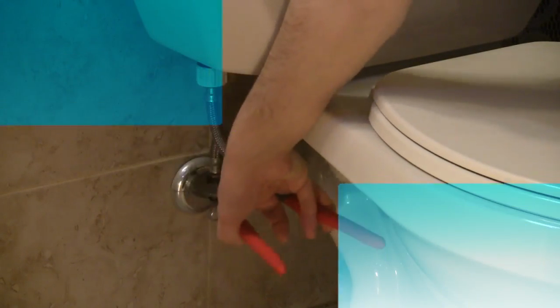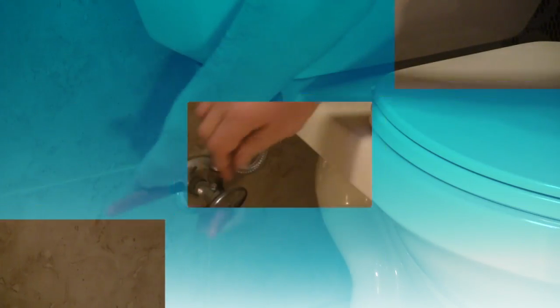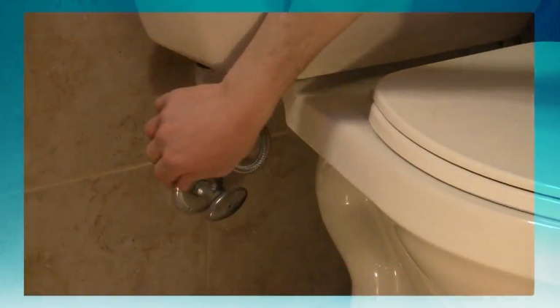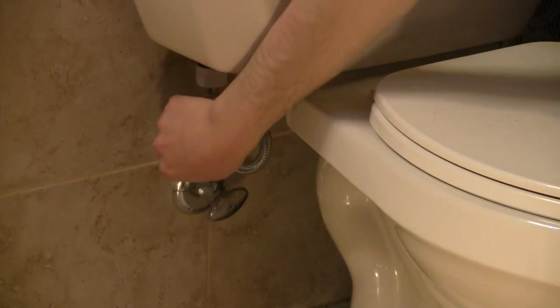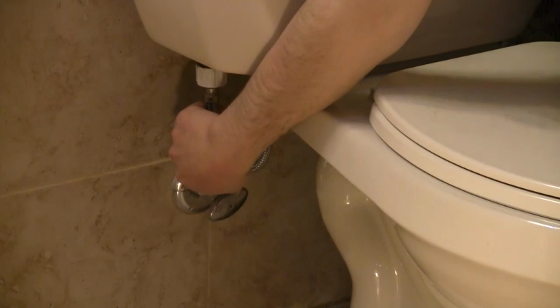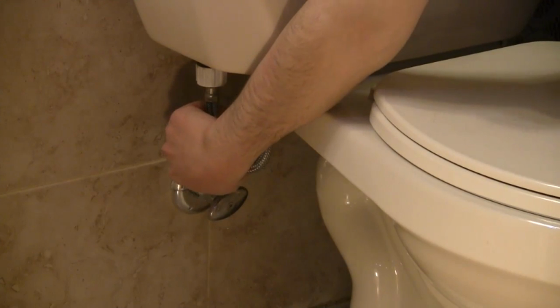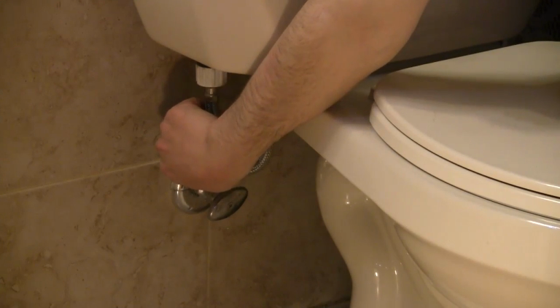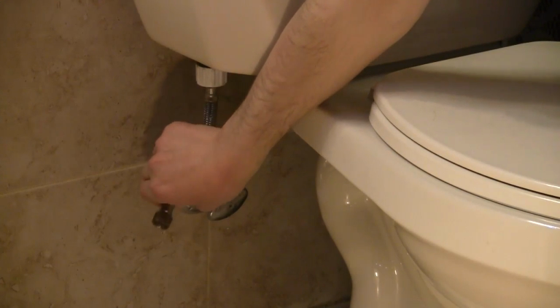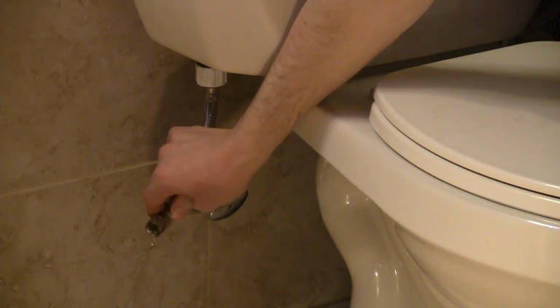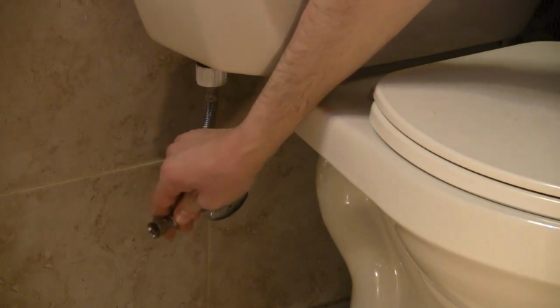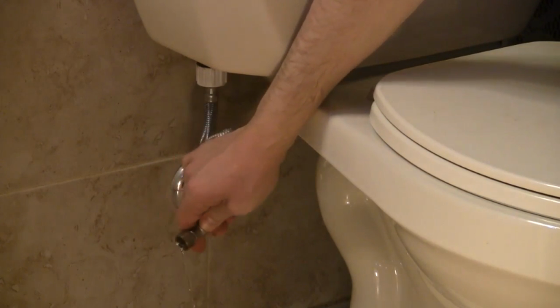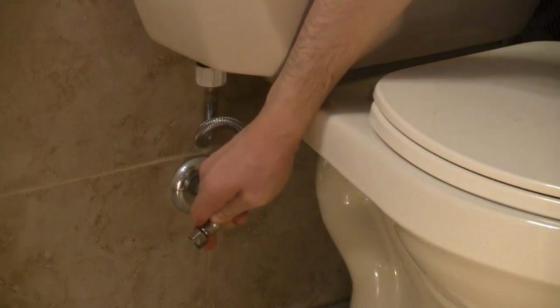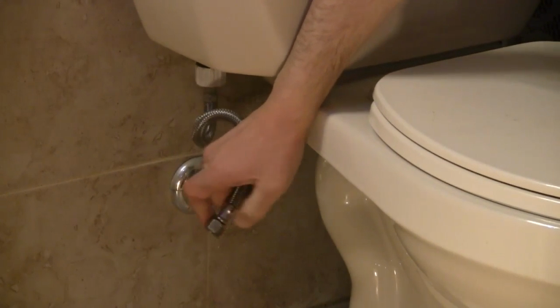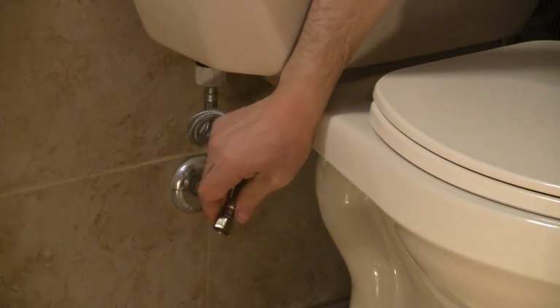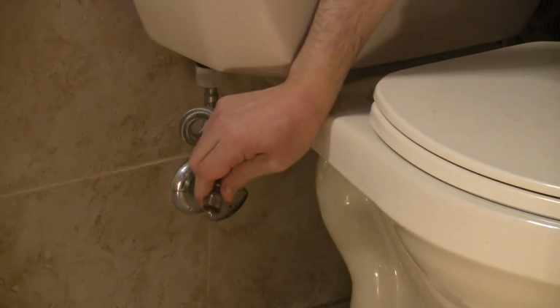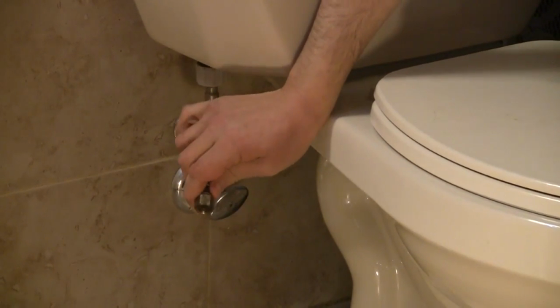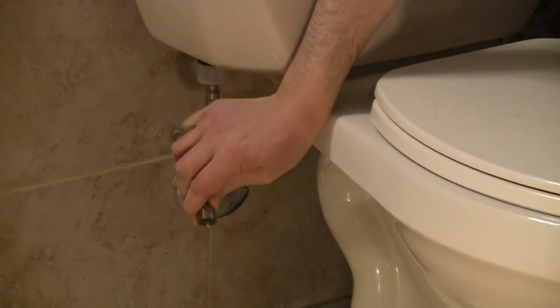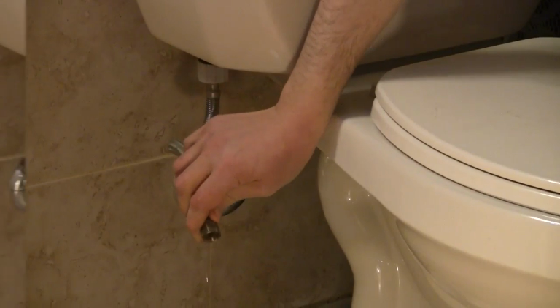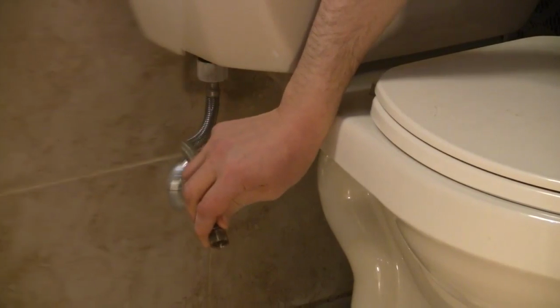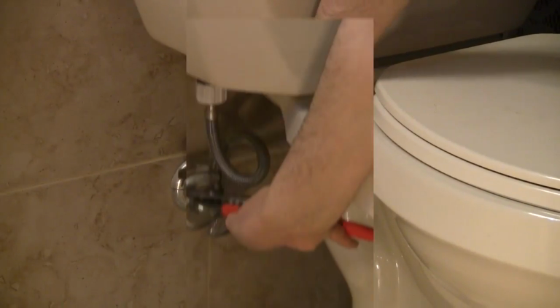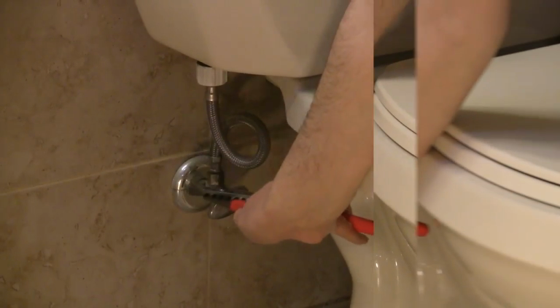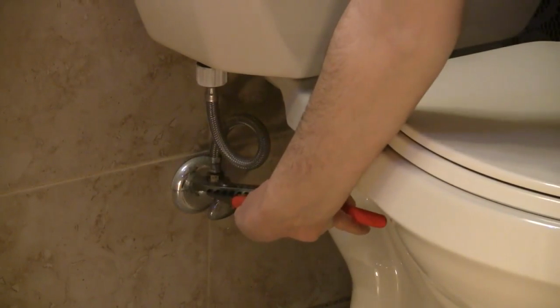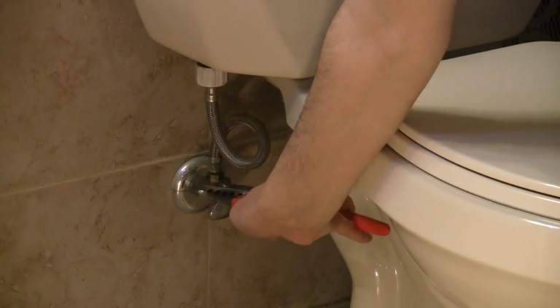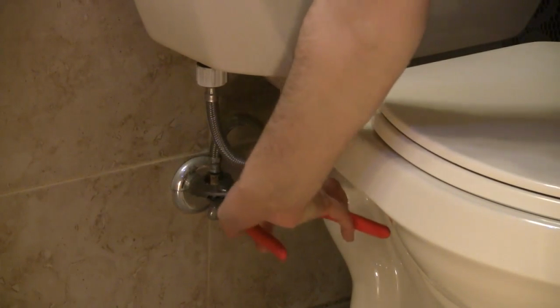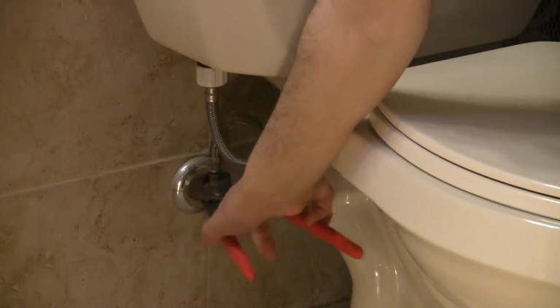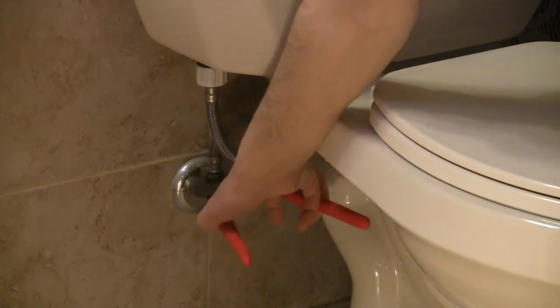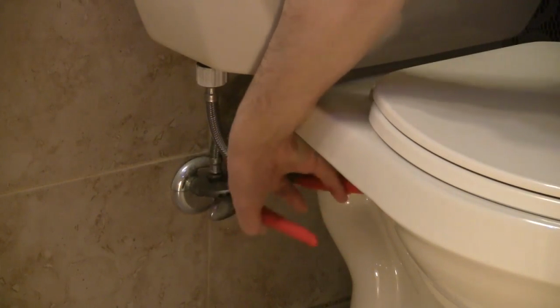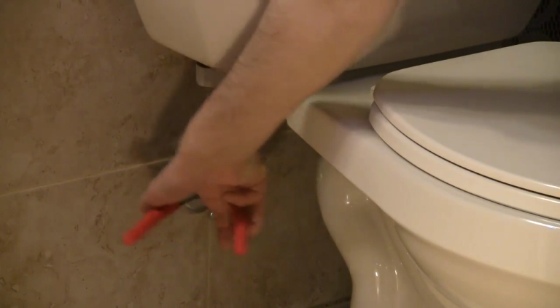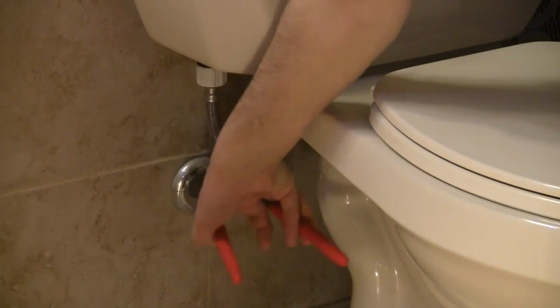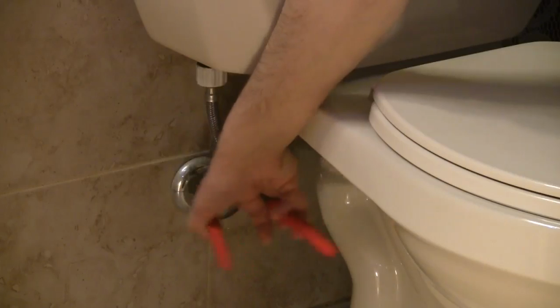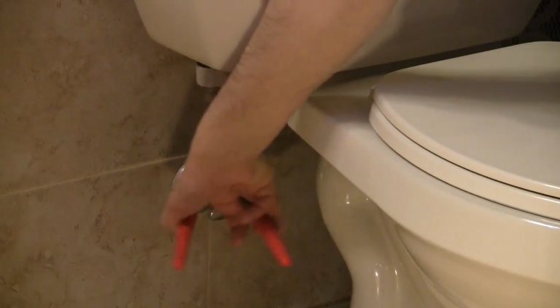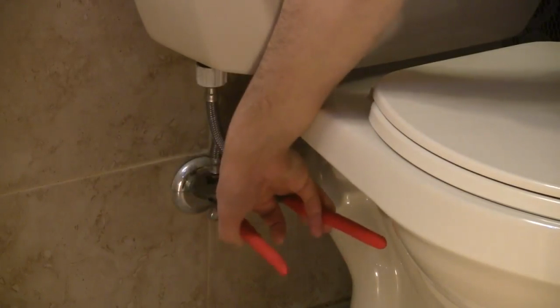Put one of the small washers into the bottom end of the brass T-valve connector. Screw it onto the water supply valve. Make sure it is tight — use the wrench if necessary.